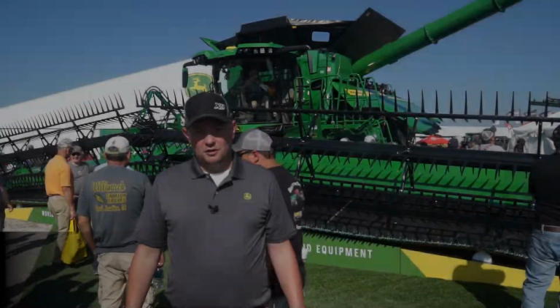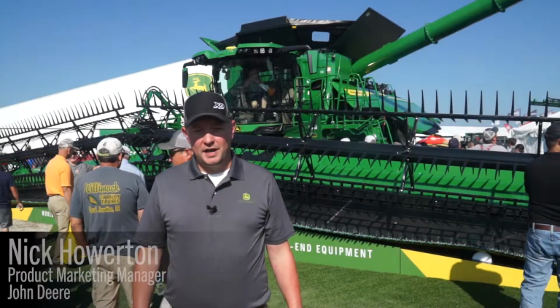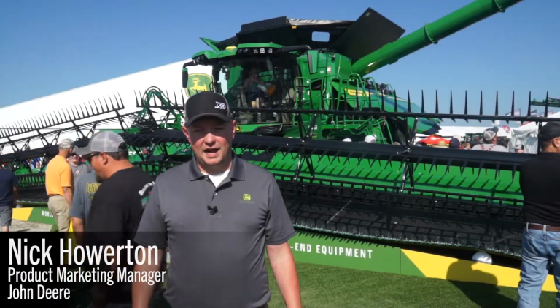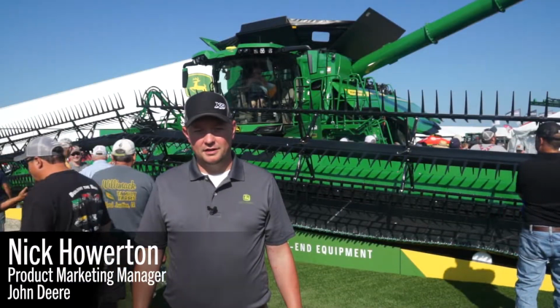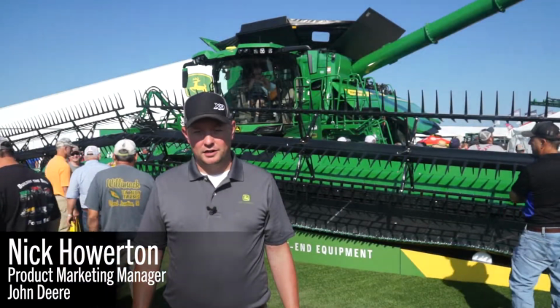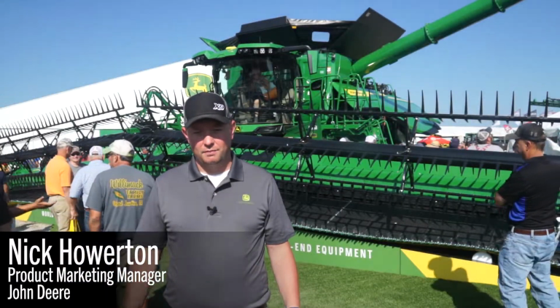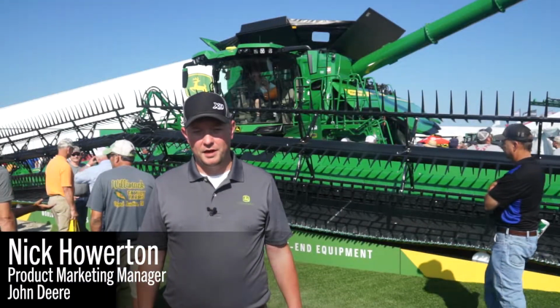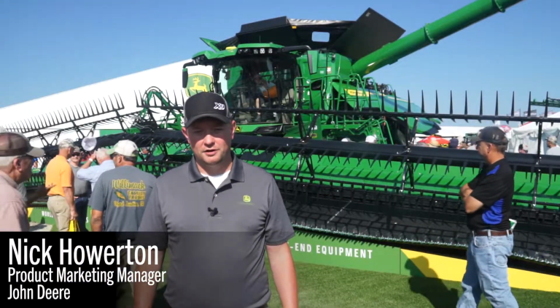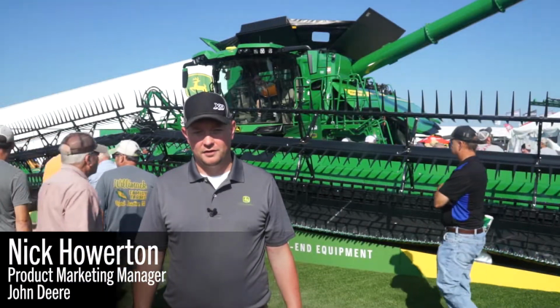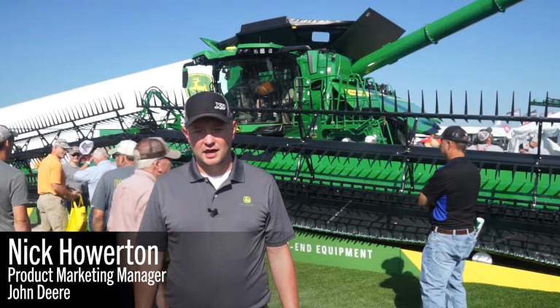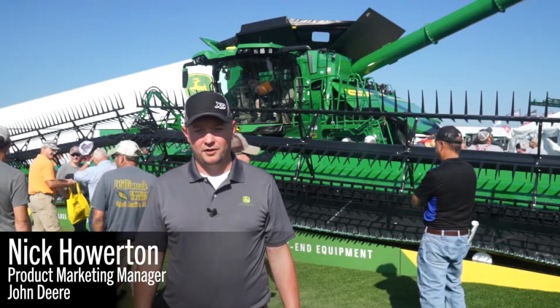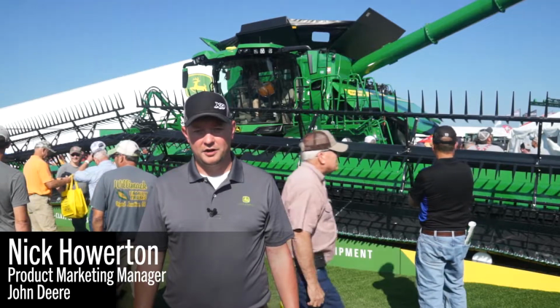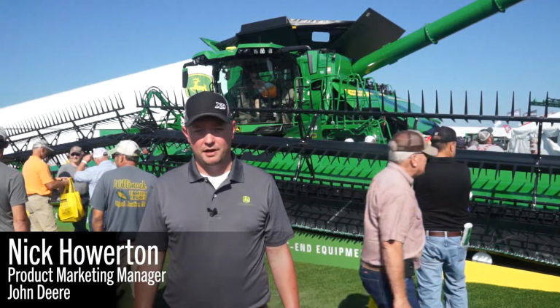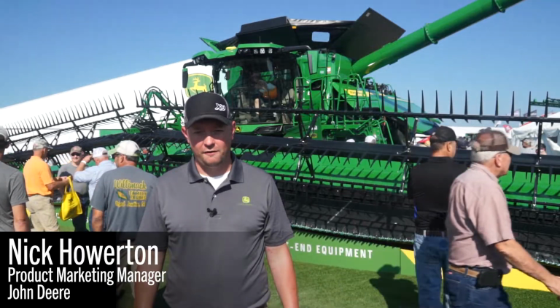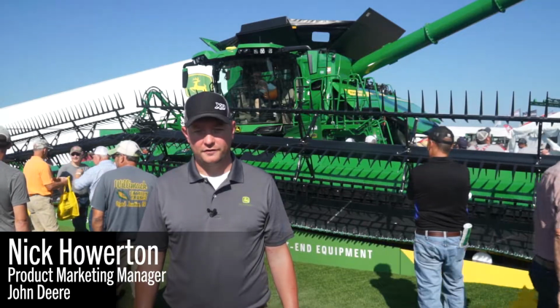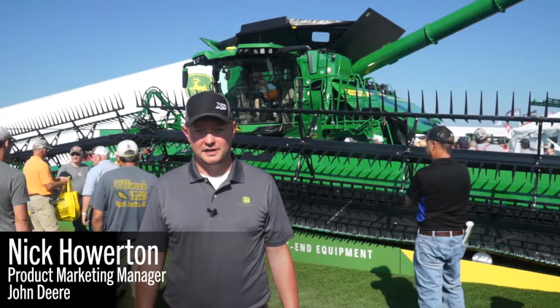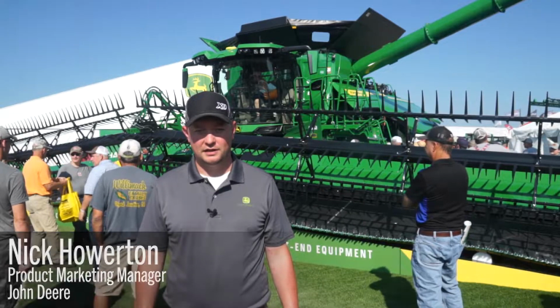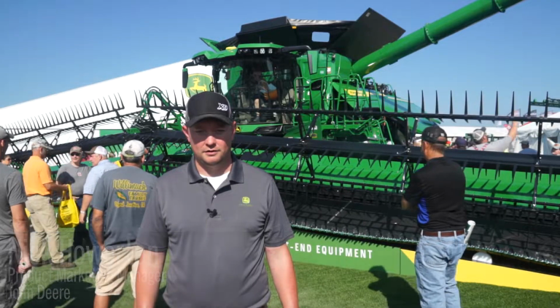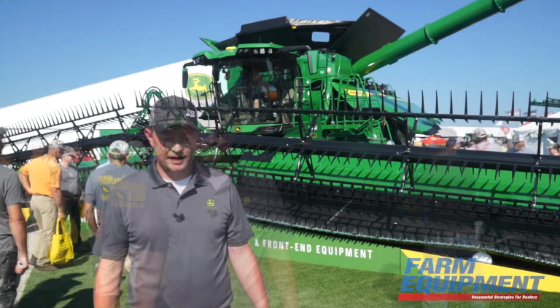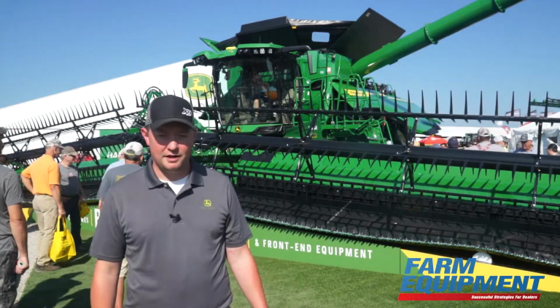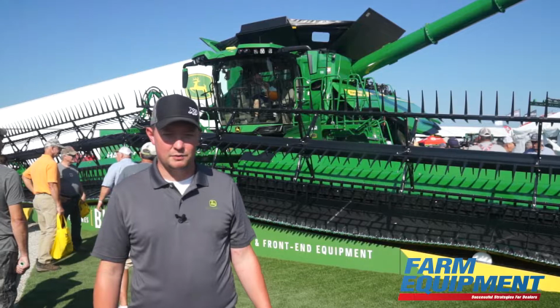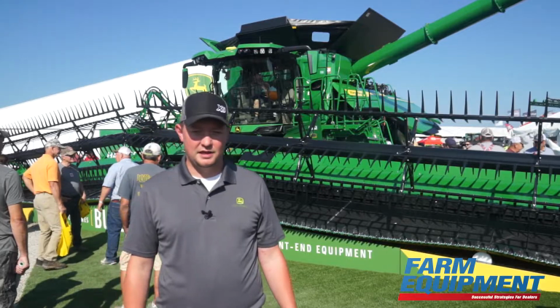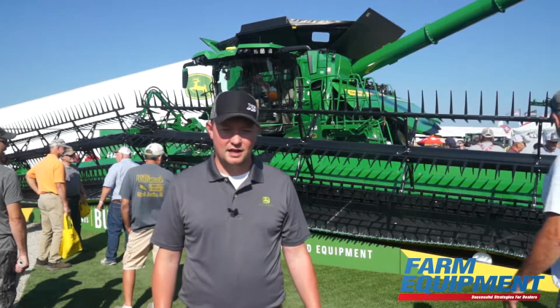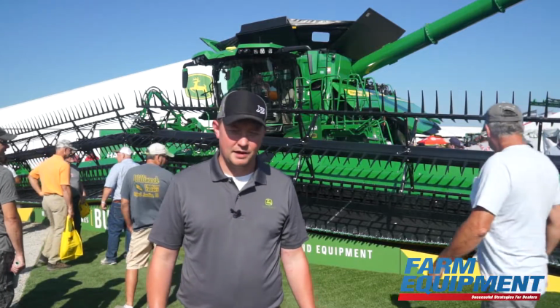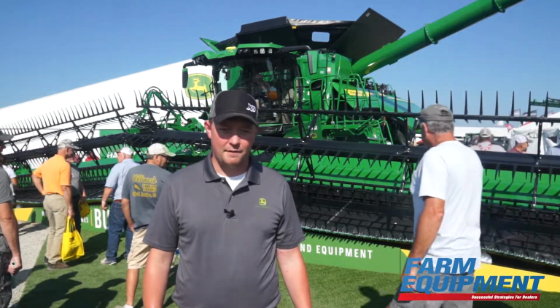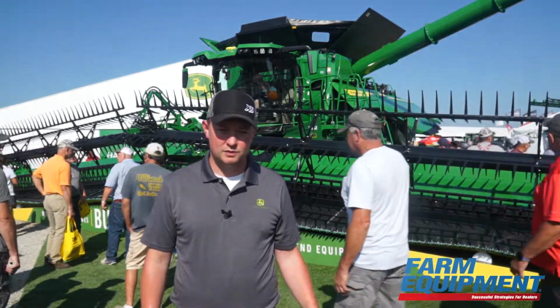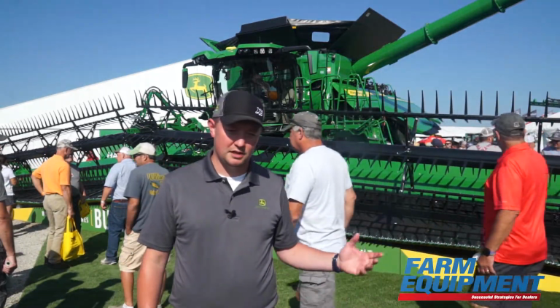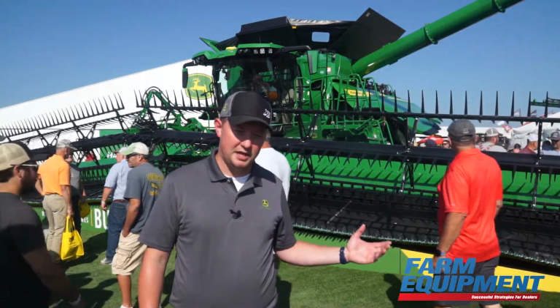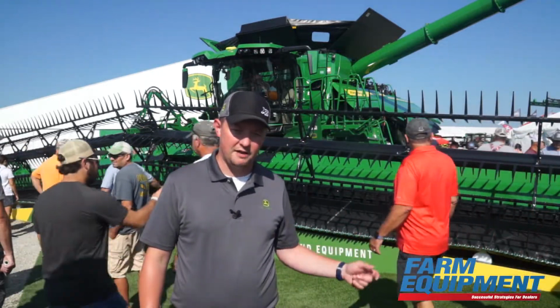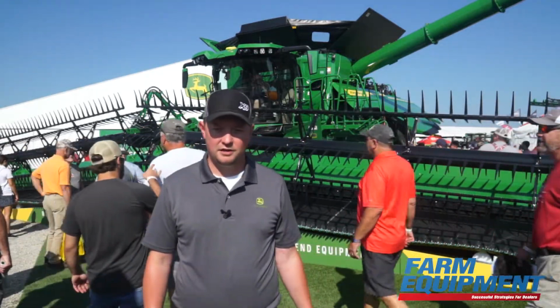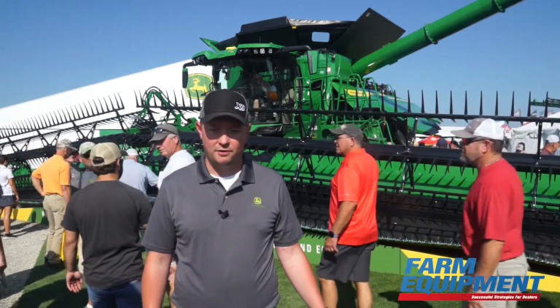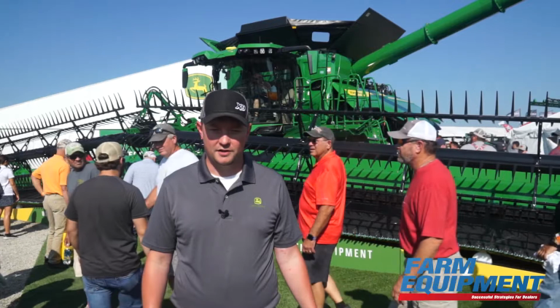Good morning, my name is Nick Howerton. I work as the product marketing manager for the combine and front-end marketing team at our Harvester Works factory in East Moline, Illinois. Today I'm happy to talk to you about the X9 combine that we've got behind us as well as the HDF Draper in front of us.